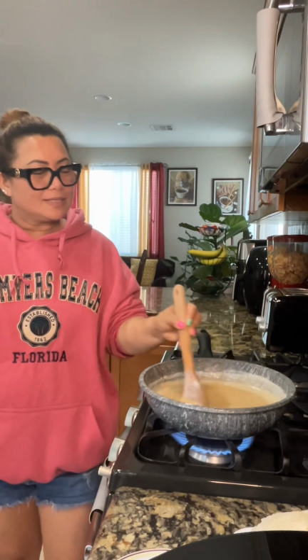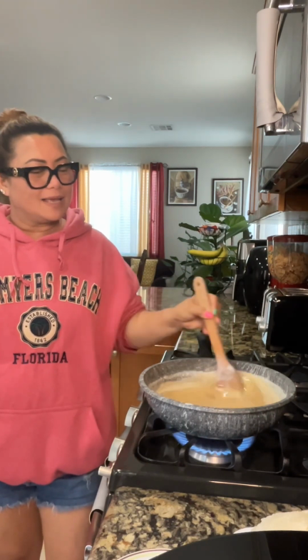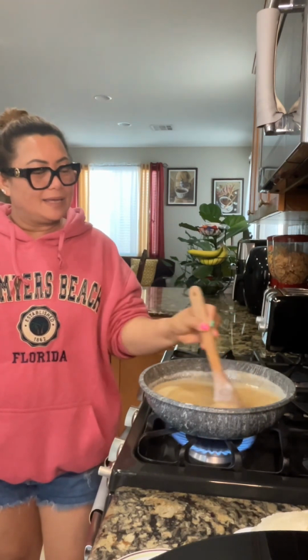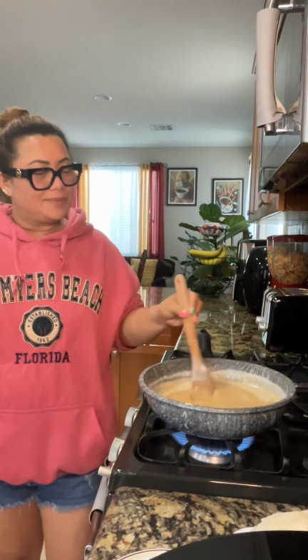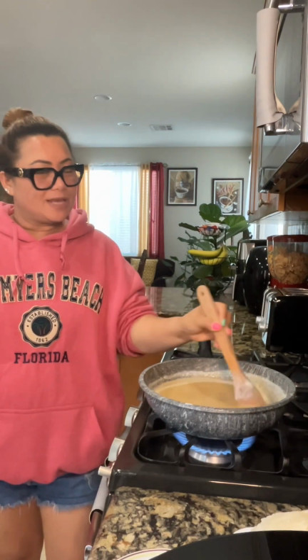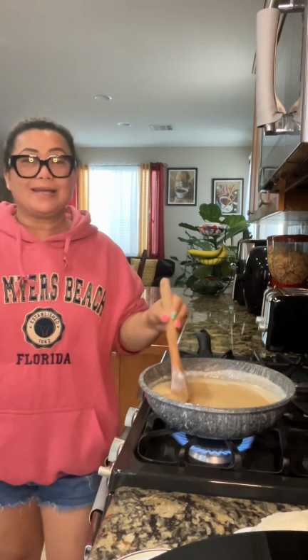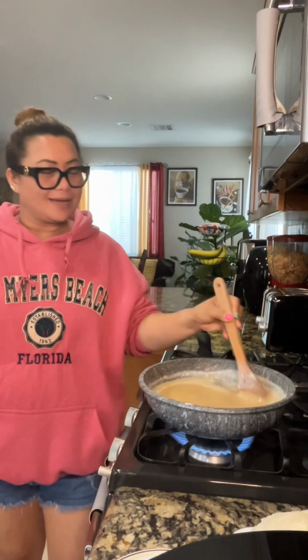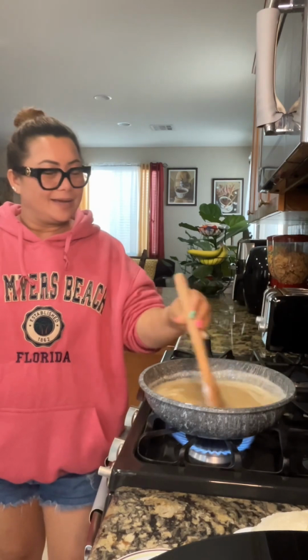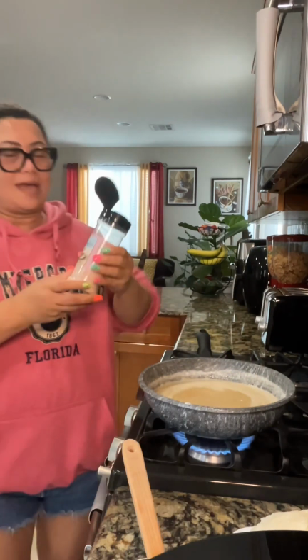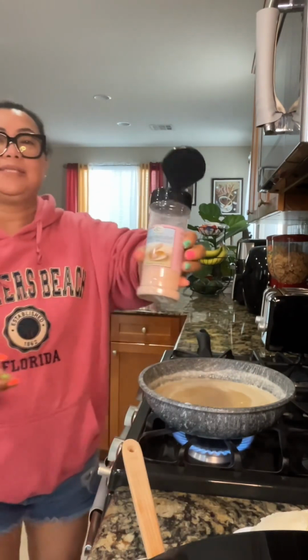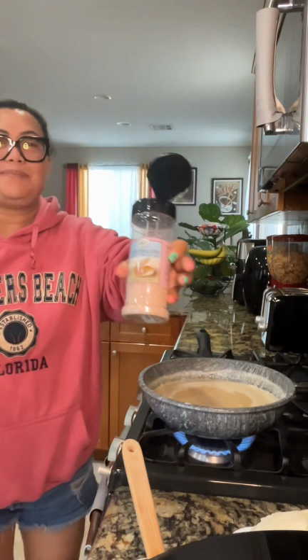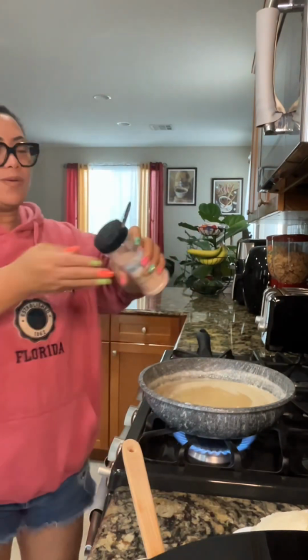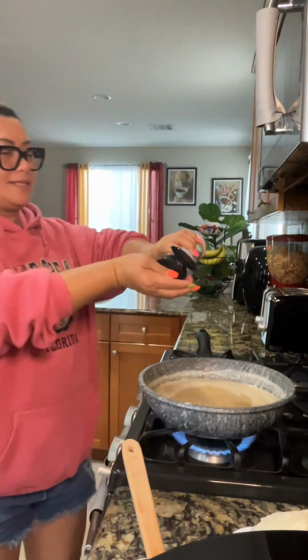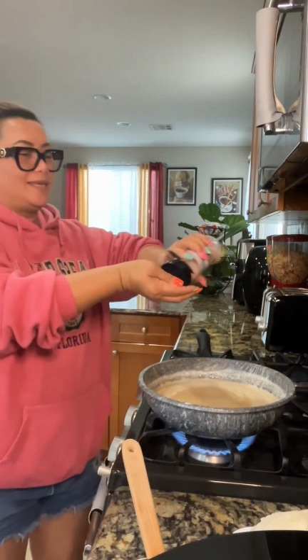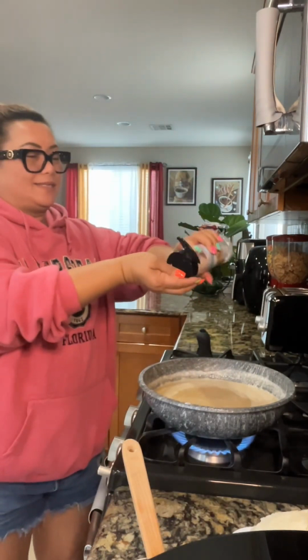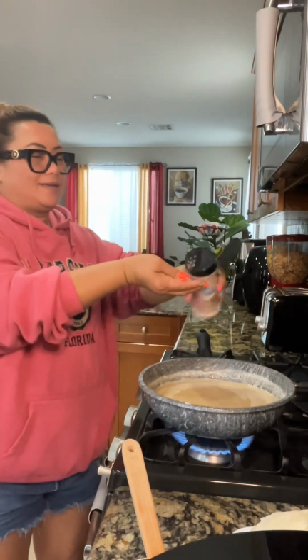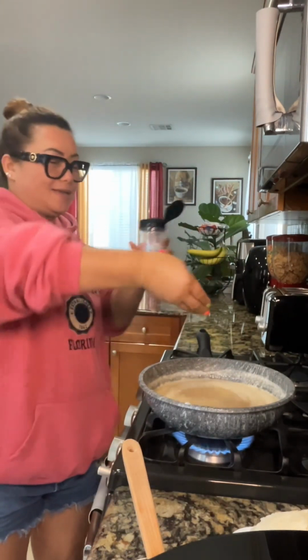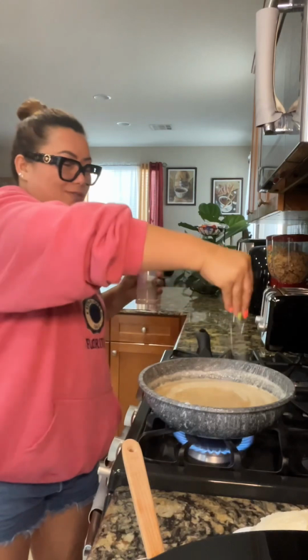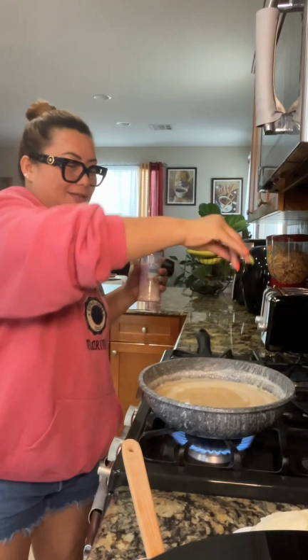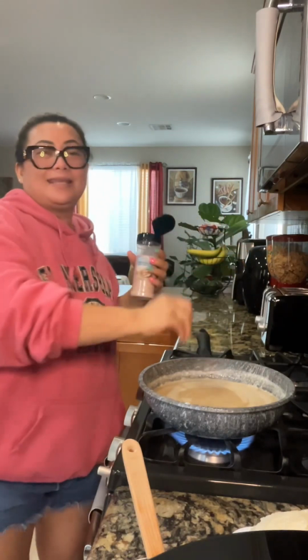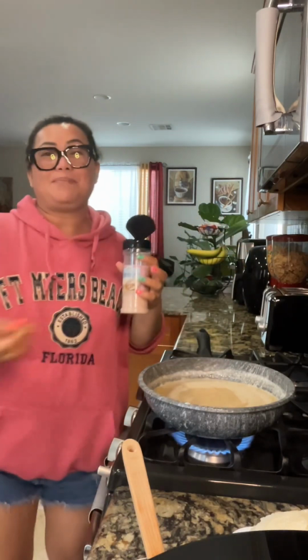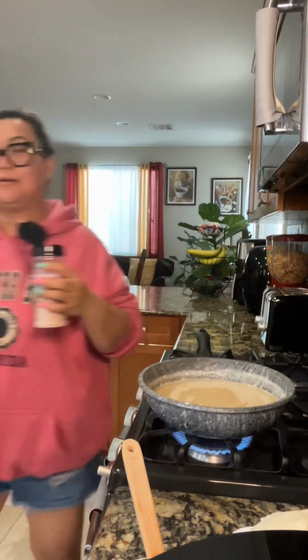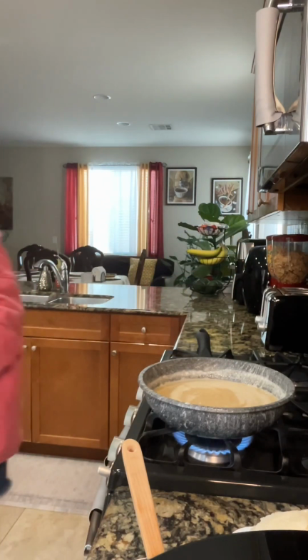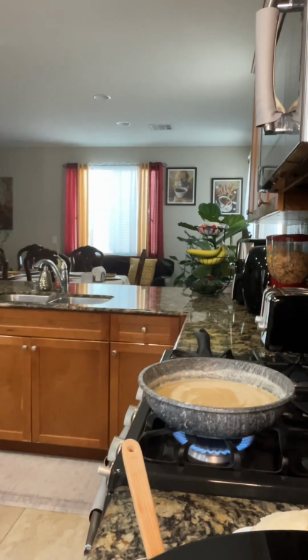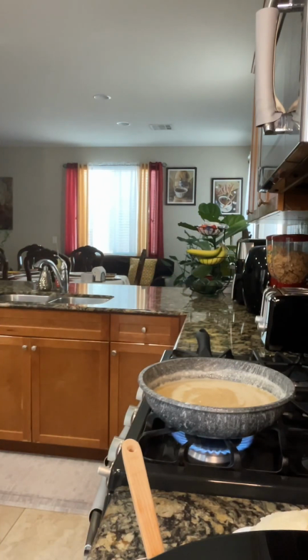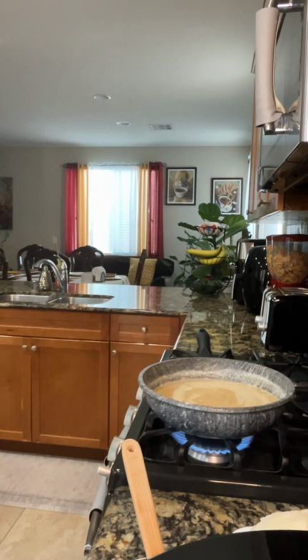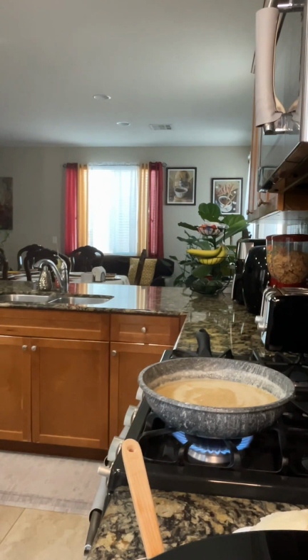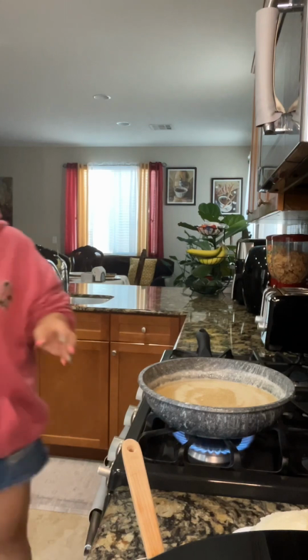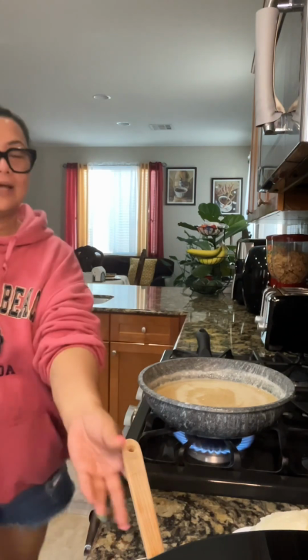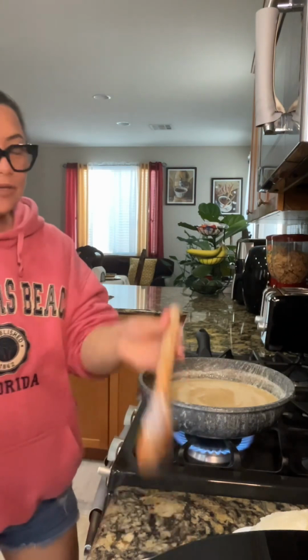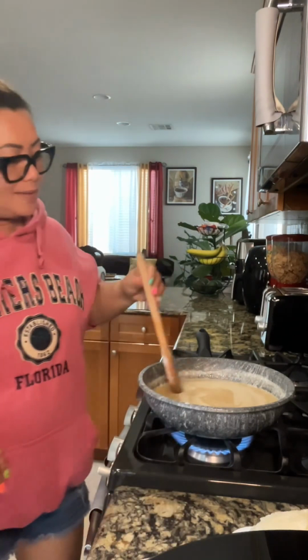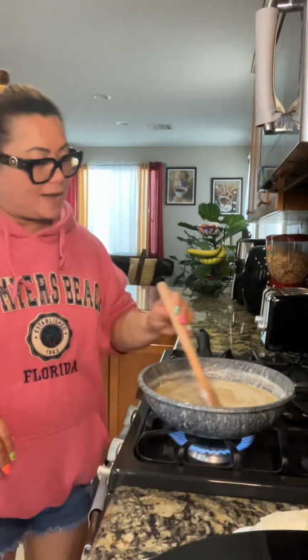Just keep on stirring. I'm using pink salt — just a little bit, just a pinch of salt — and then you just keep stirring.